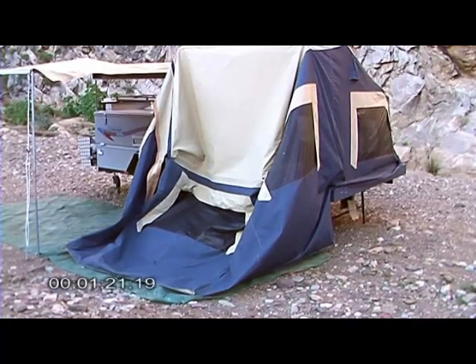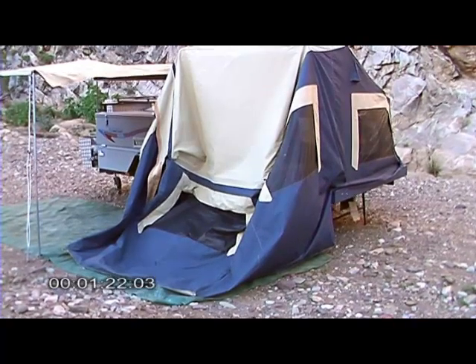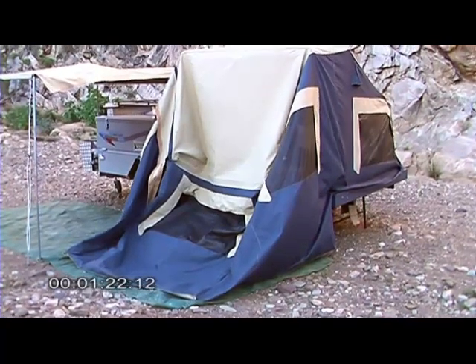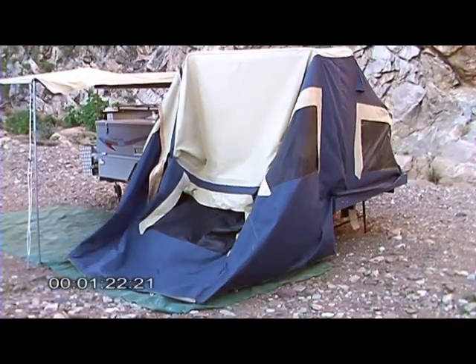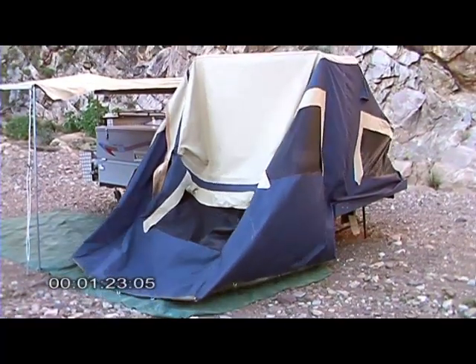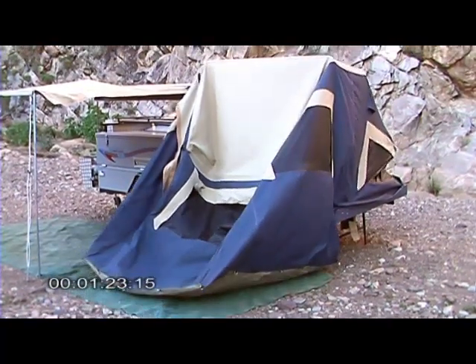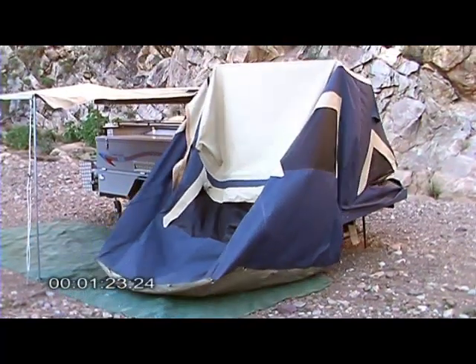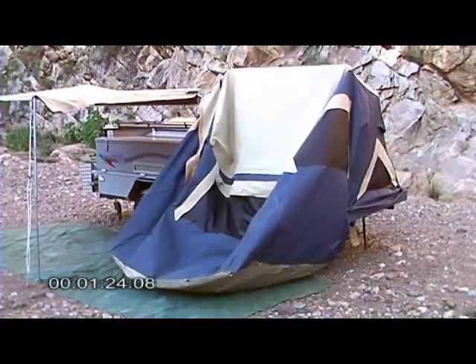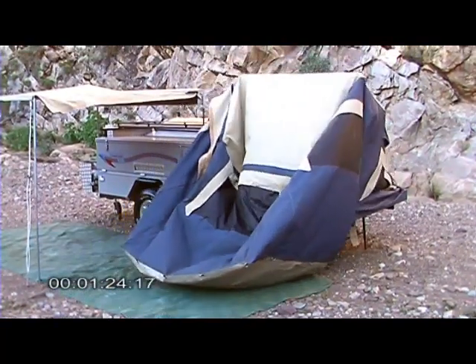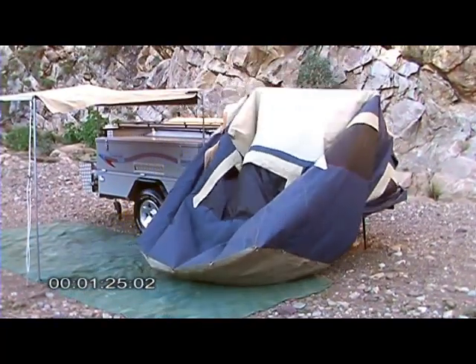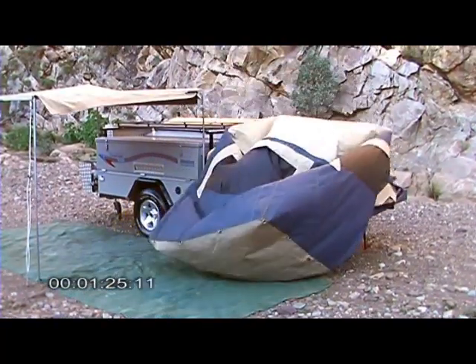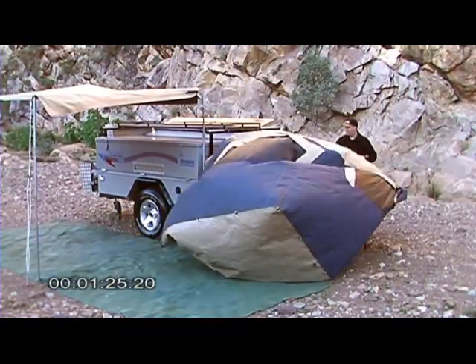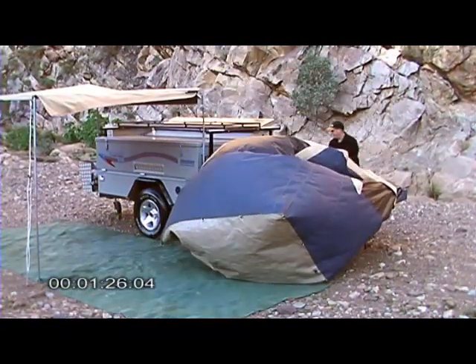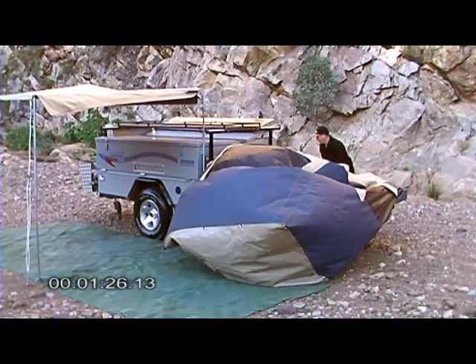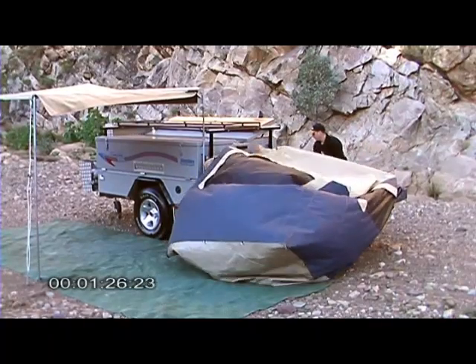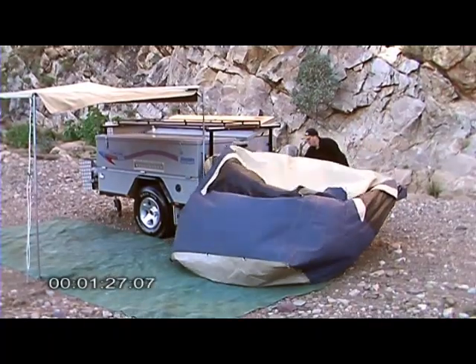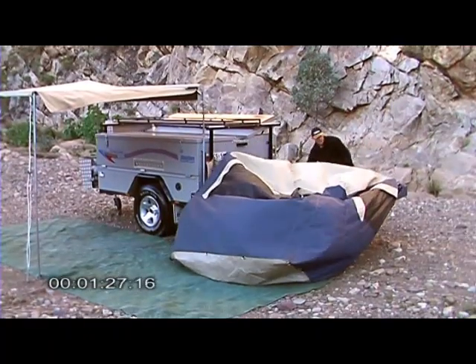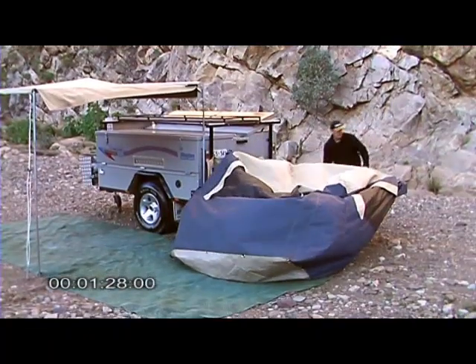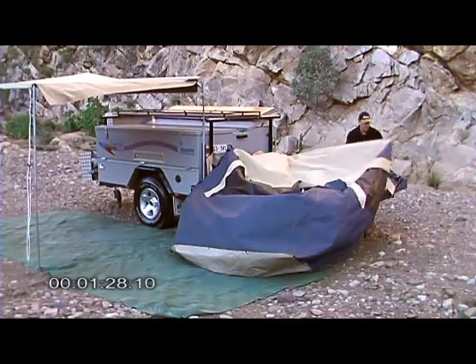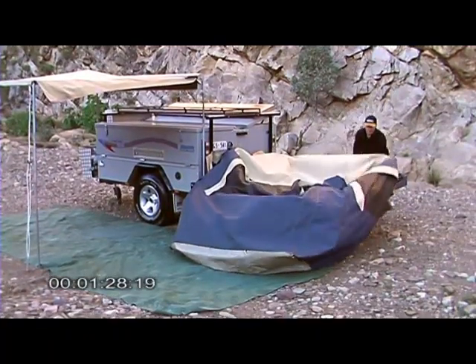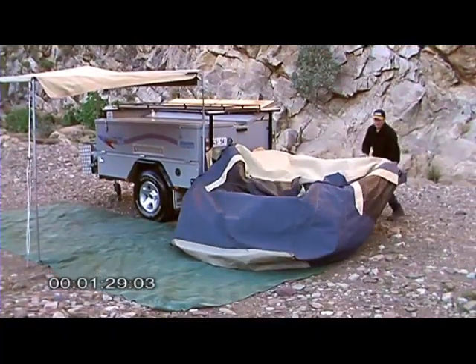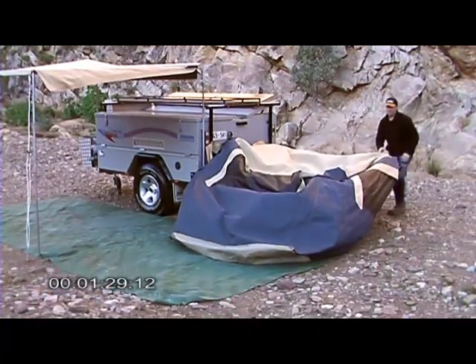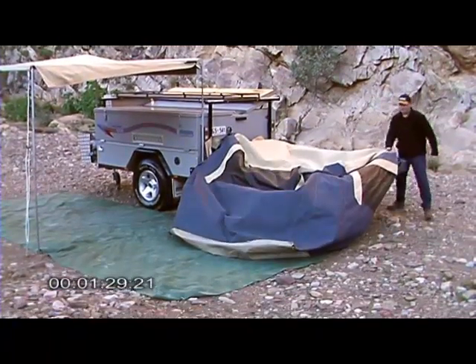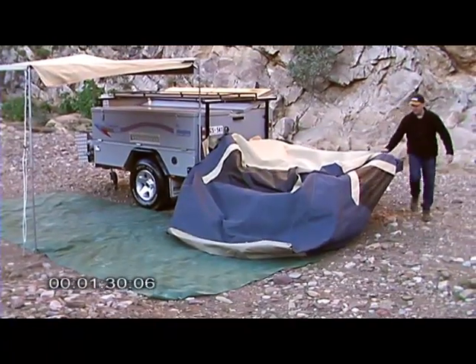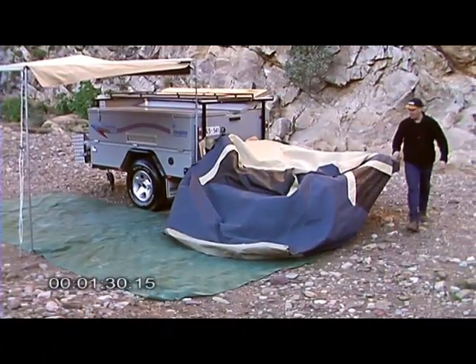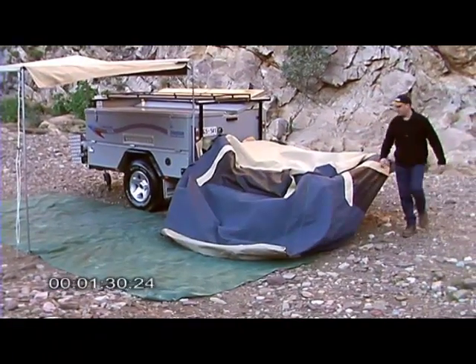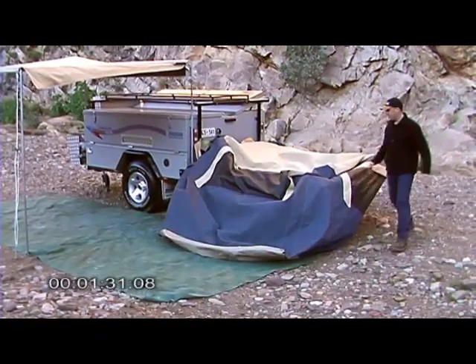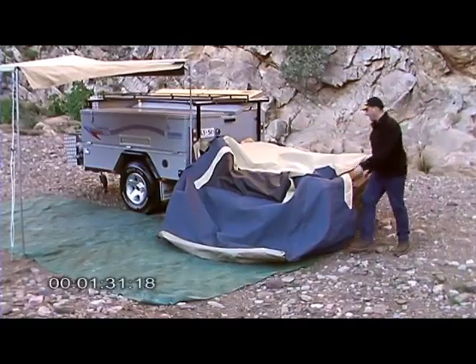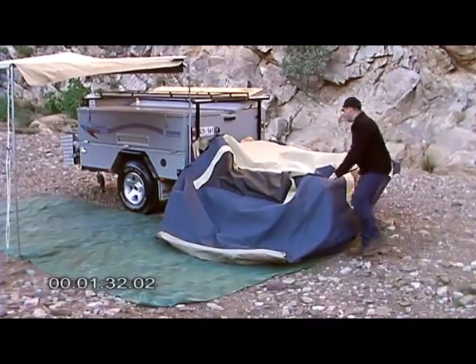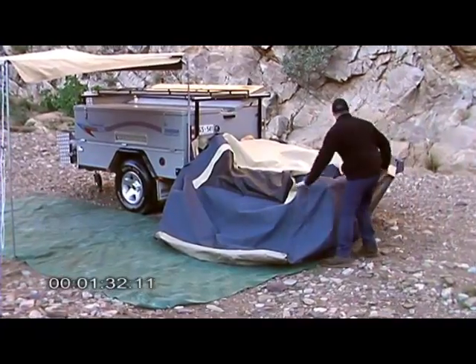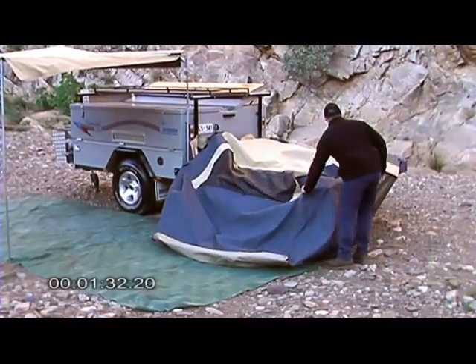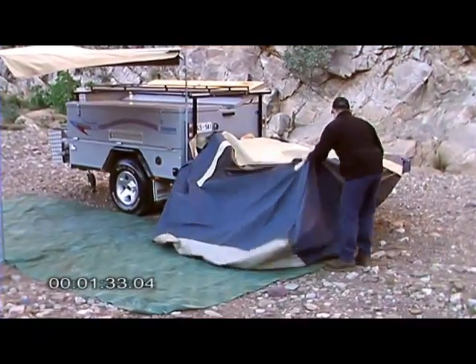Apply a little bit of pressure on the end window and down it comes to a nice work height. This is a big reason why the camper is so easy to pack up — it's the height that we're working at.